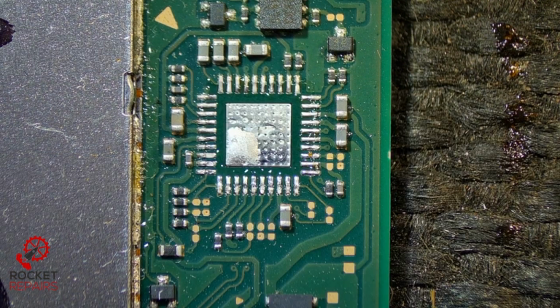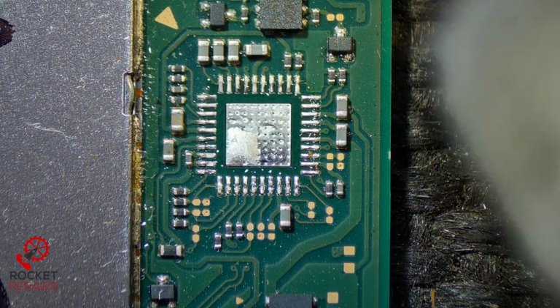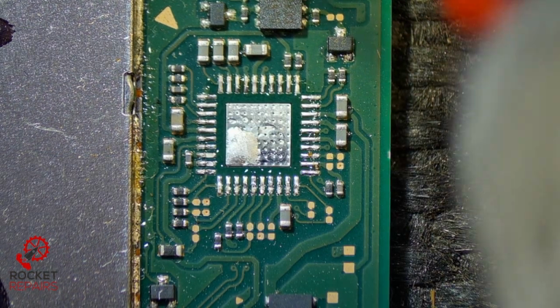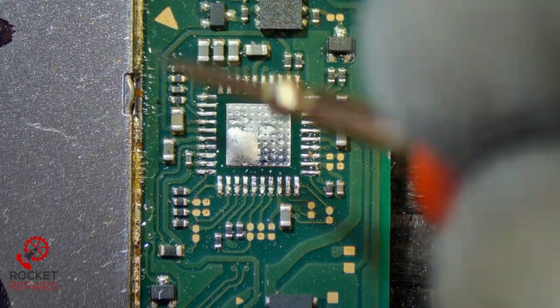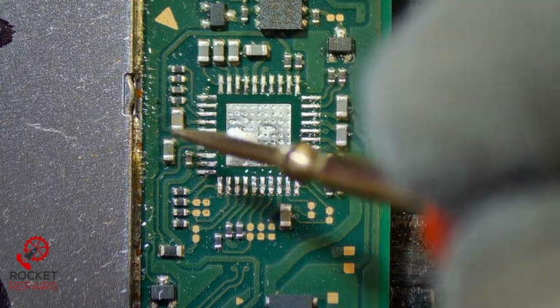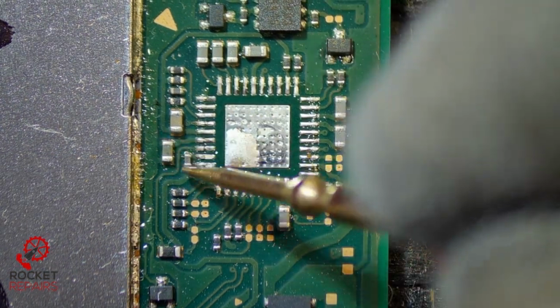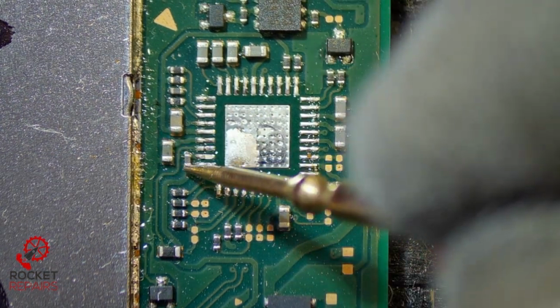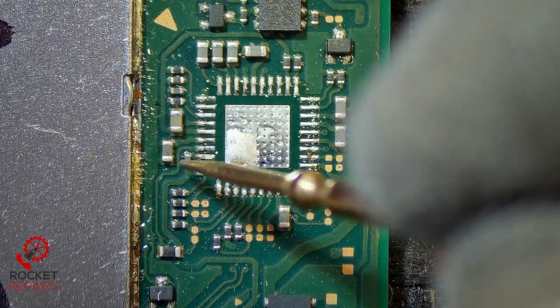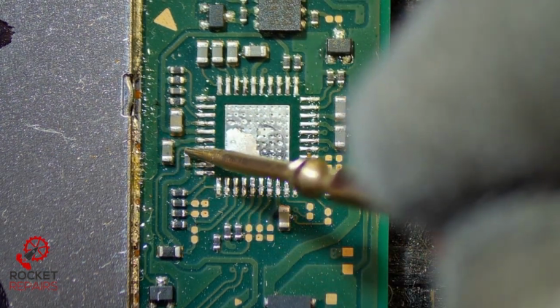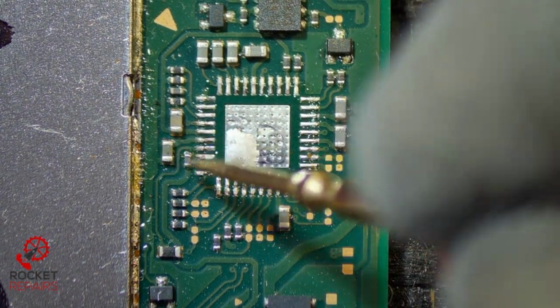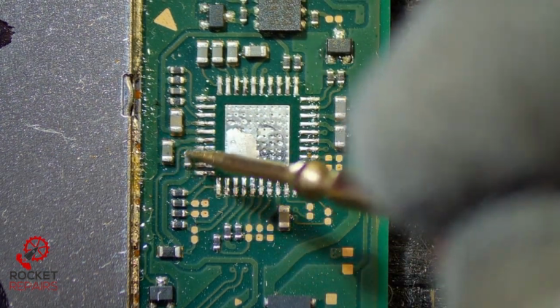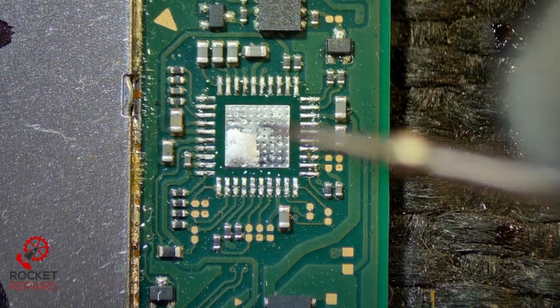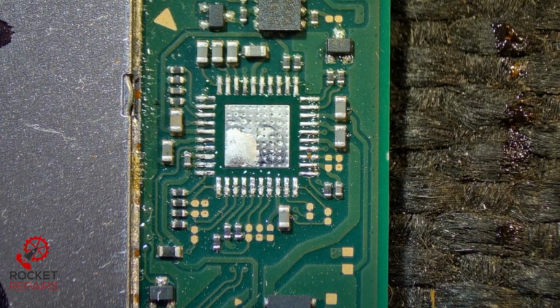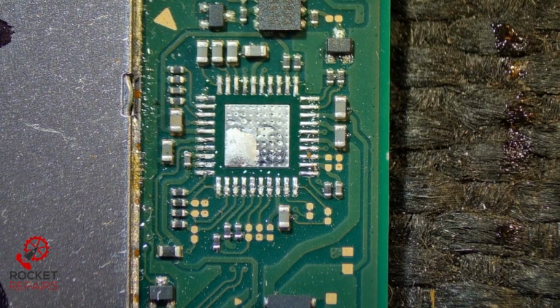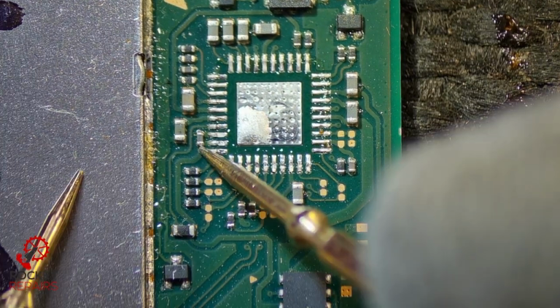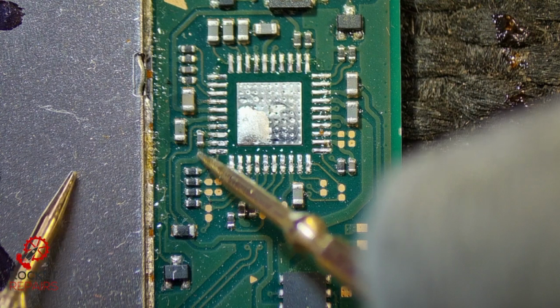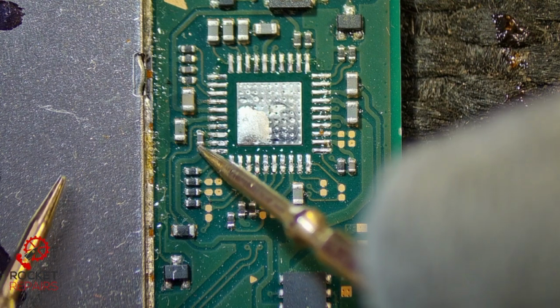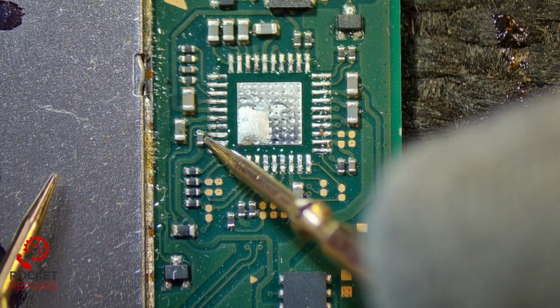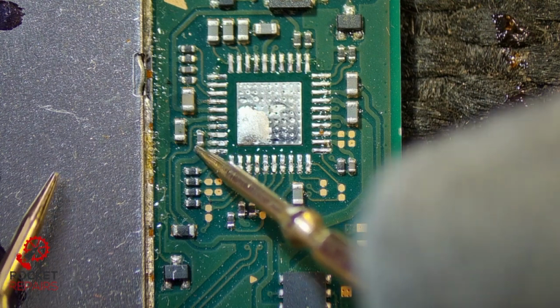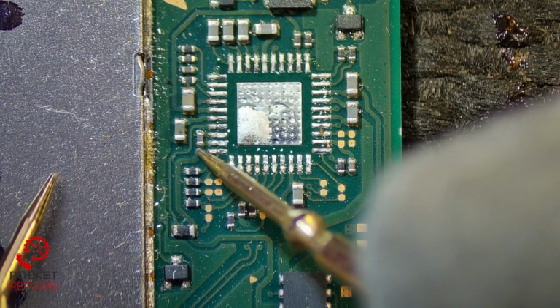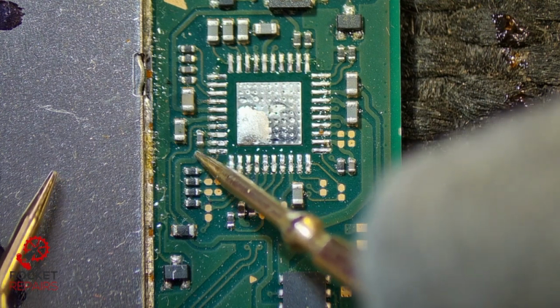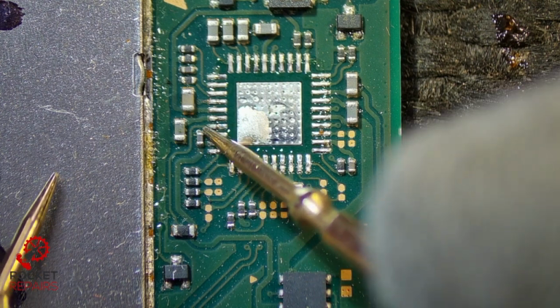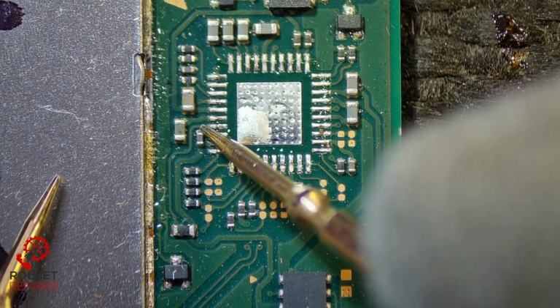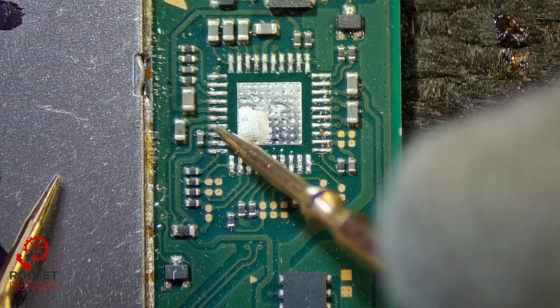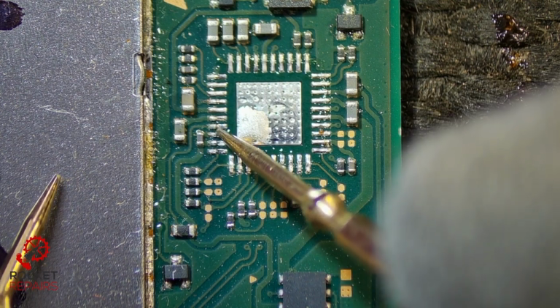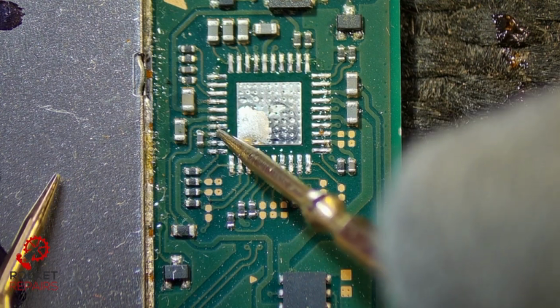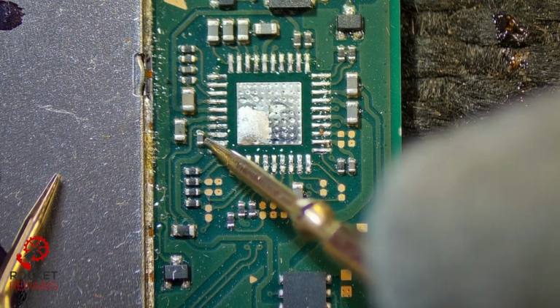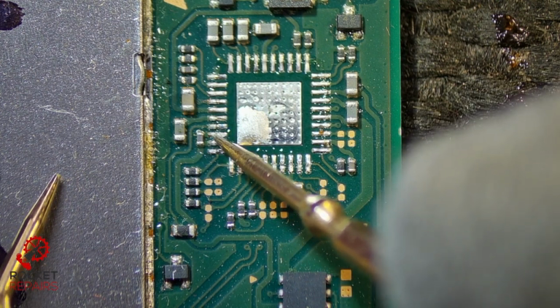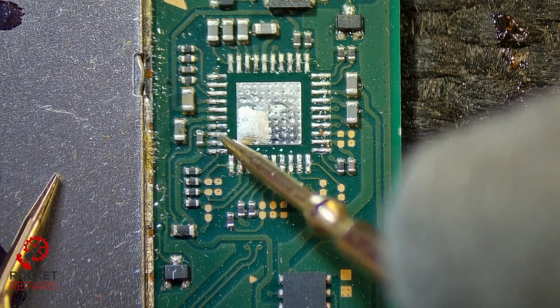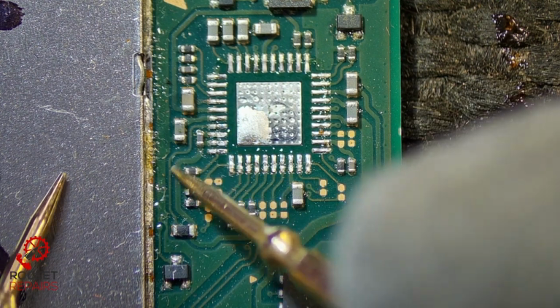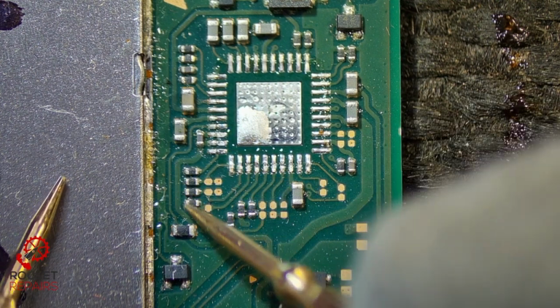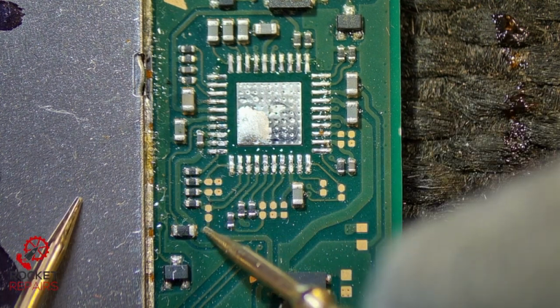Has that got rid of our short? Doesn't sound like it, no. So this cap is still shorted. I think this side isn't meant to be shorted — this side is because I'm pretty sure this pin is ground. So I follow this down, it goes to here, which looks like a resistor.